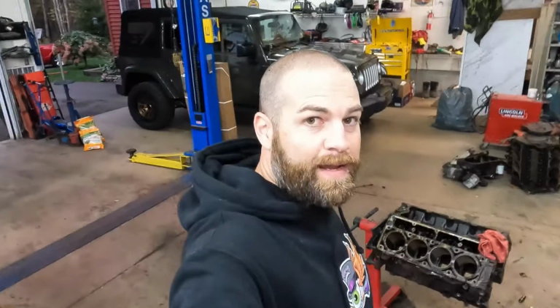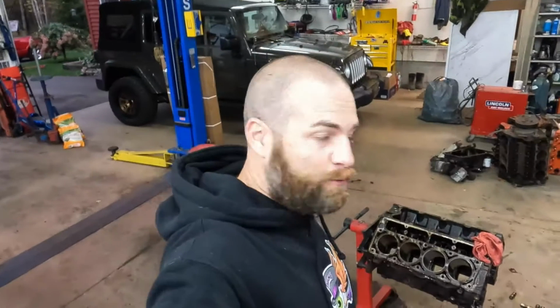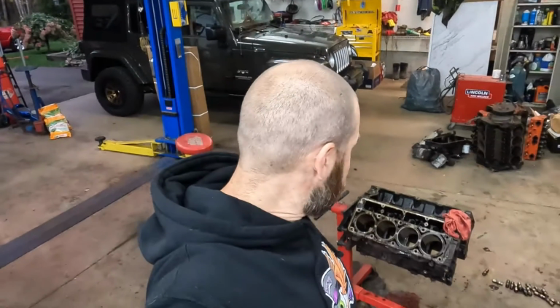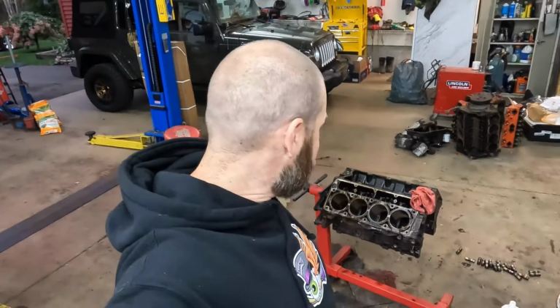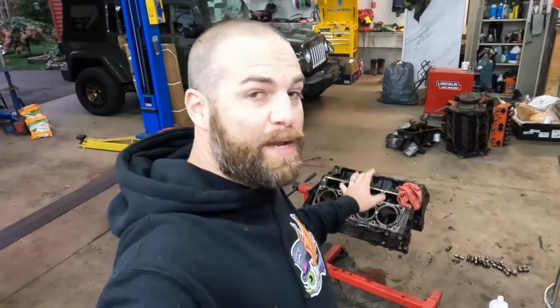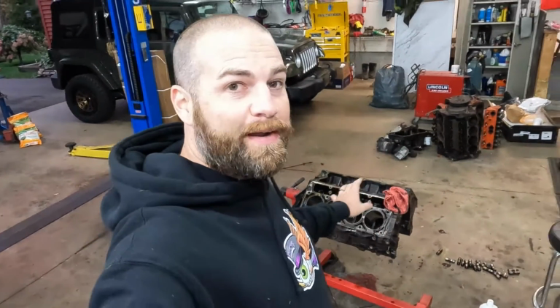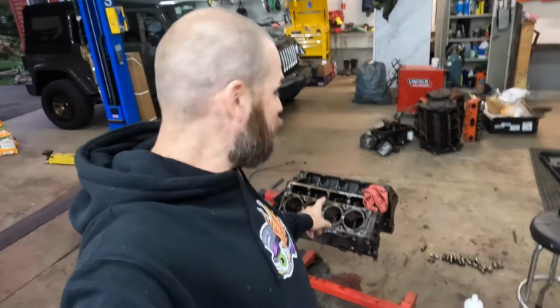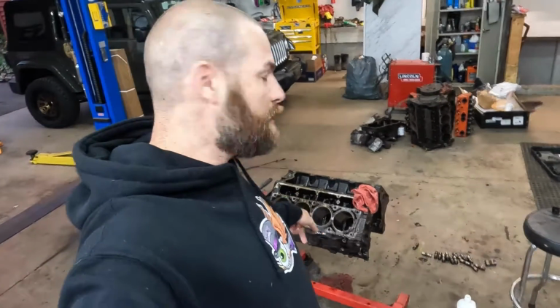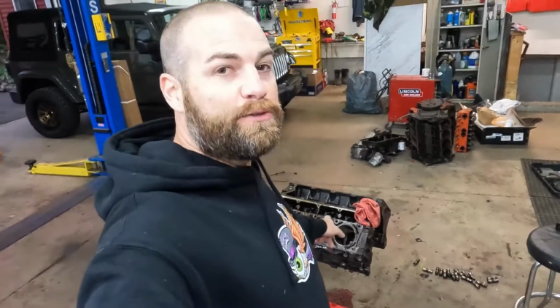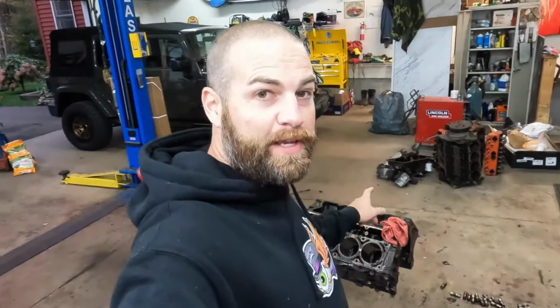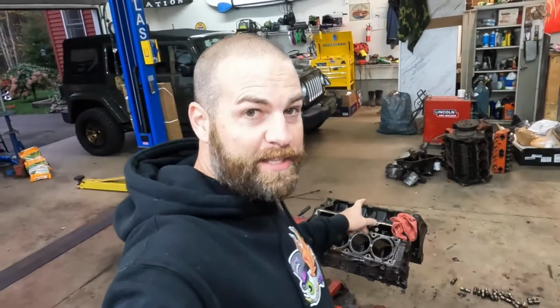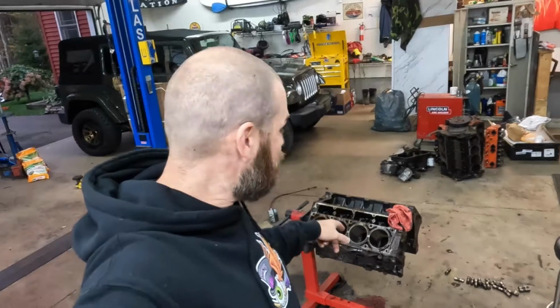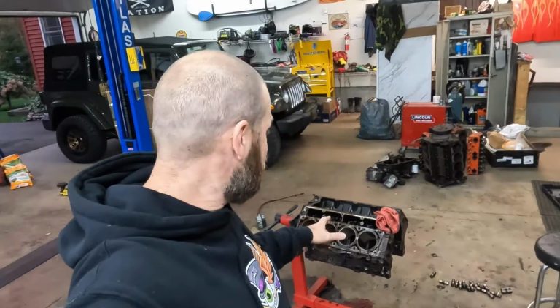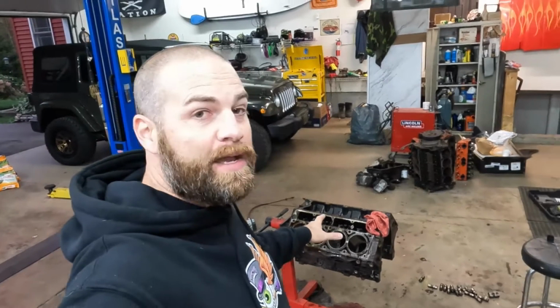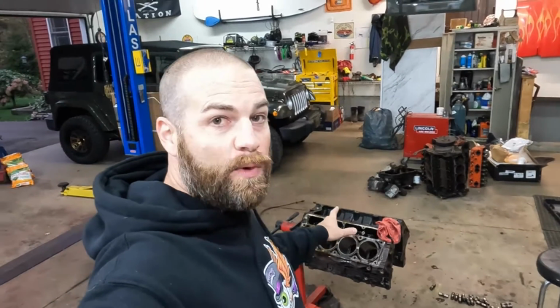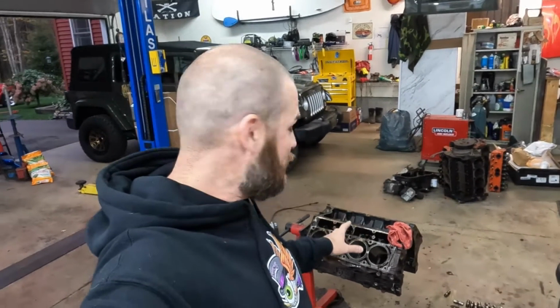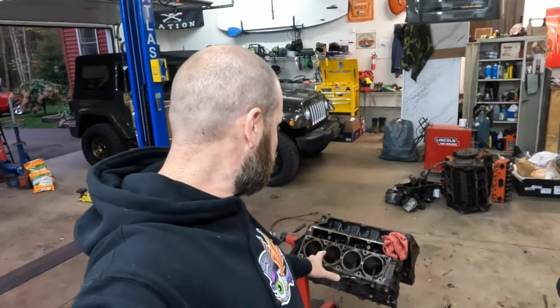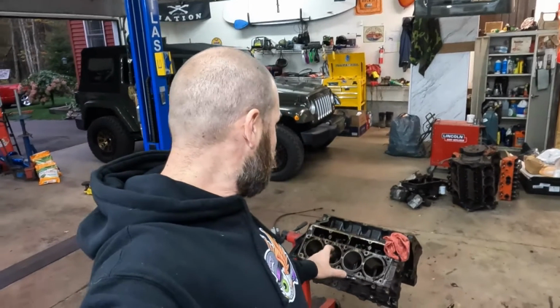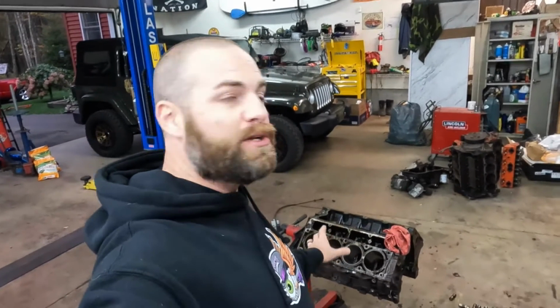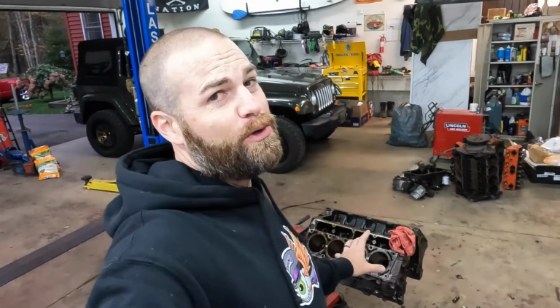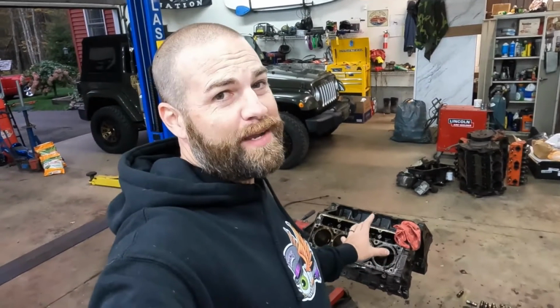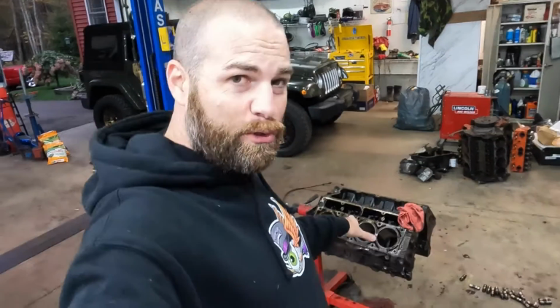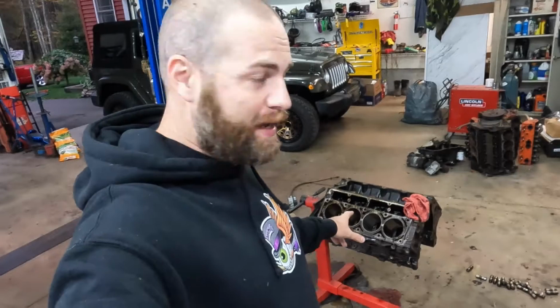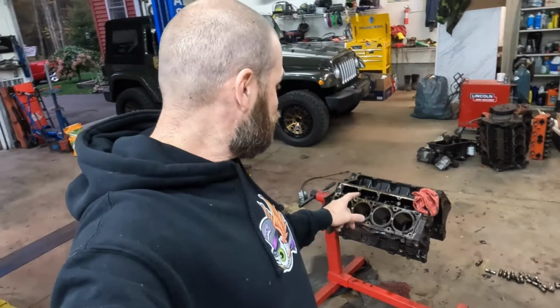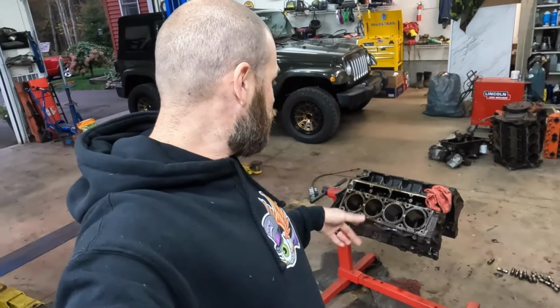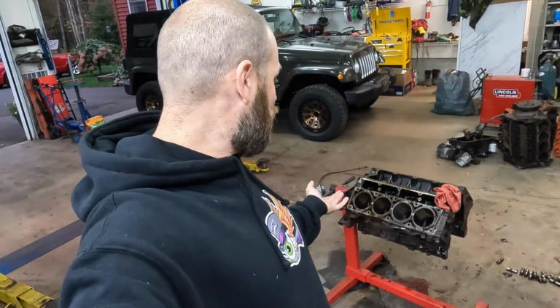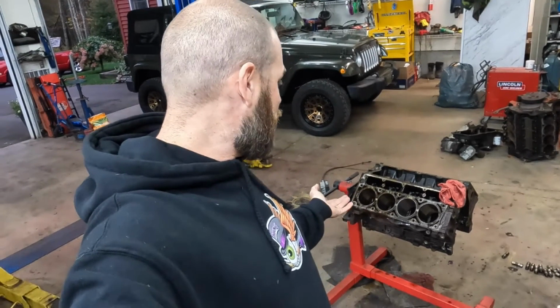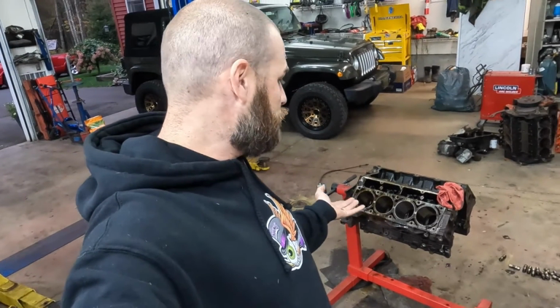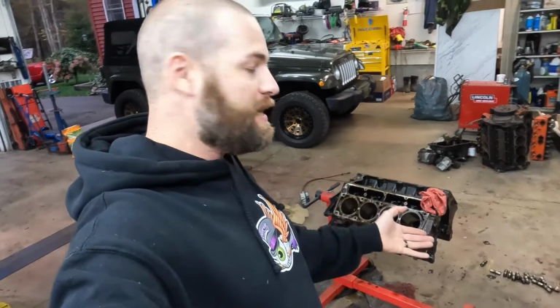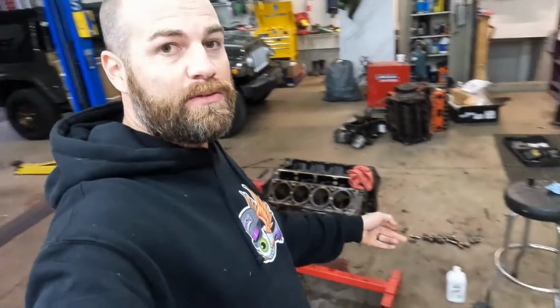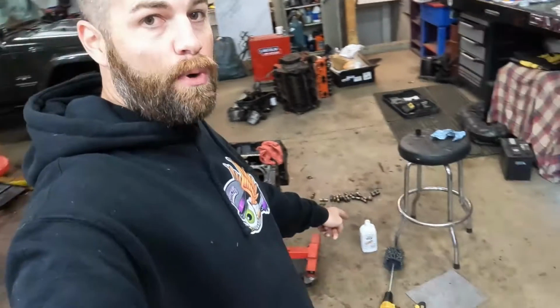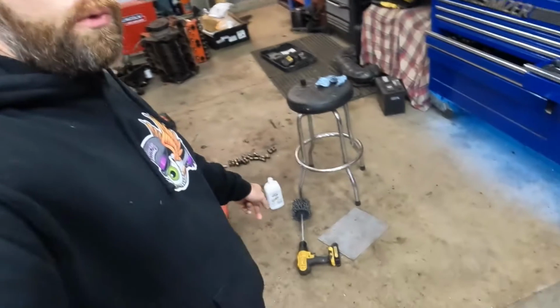Hey guys, Scott with Flip'n Customize and today we've got our 5.3 liter donor engine in the shop for the 91 S10 build. I just want to do a real quick tutorial on how to use a cylinder ball hone.